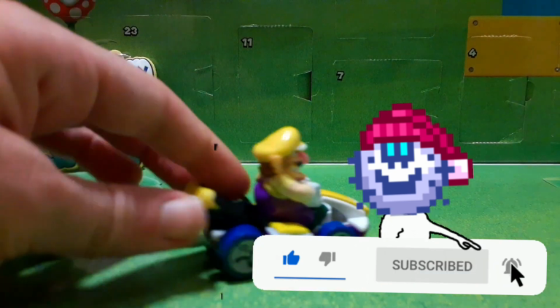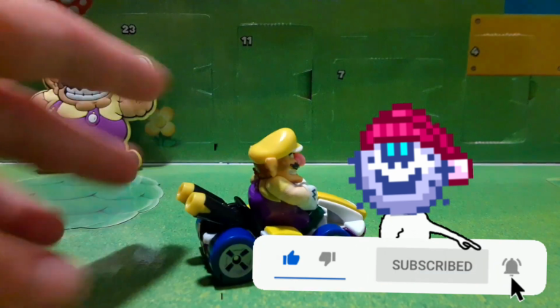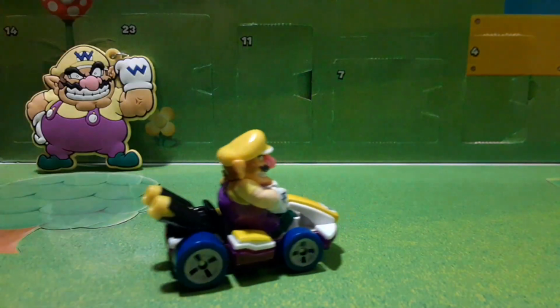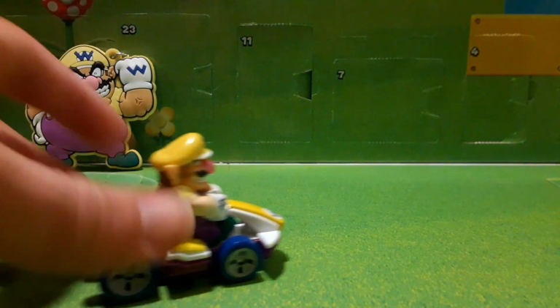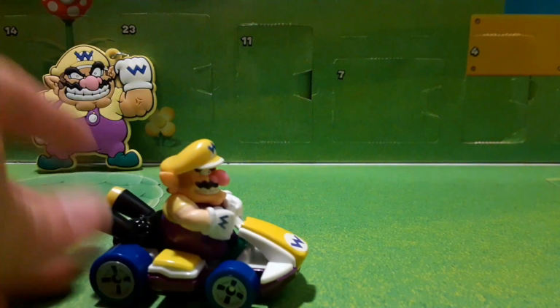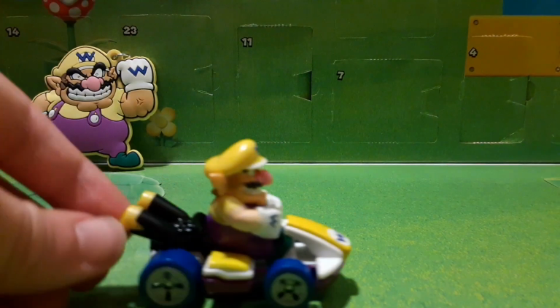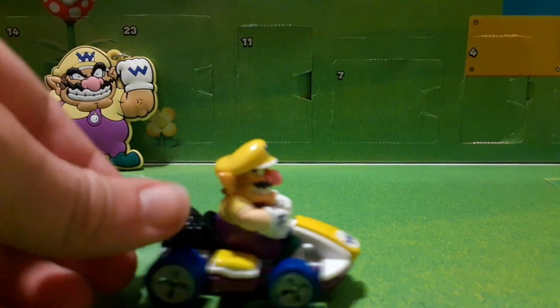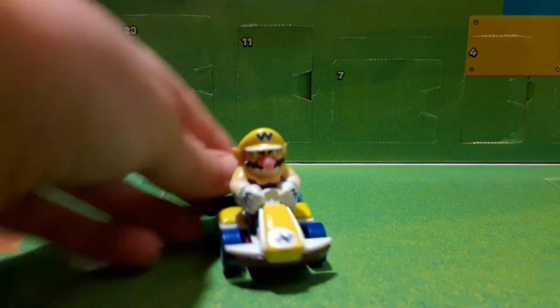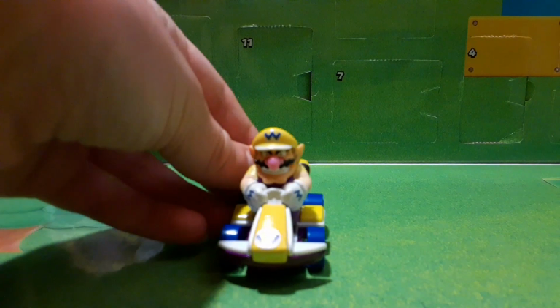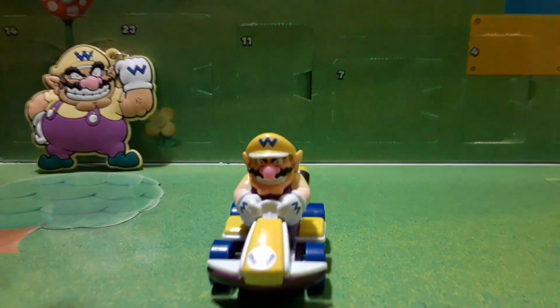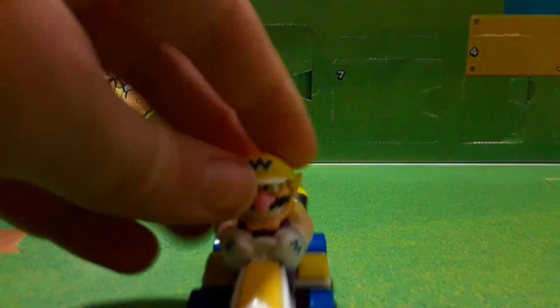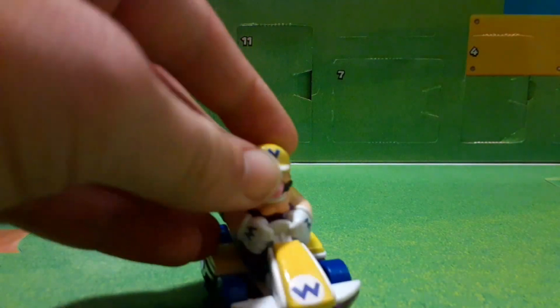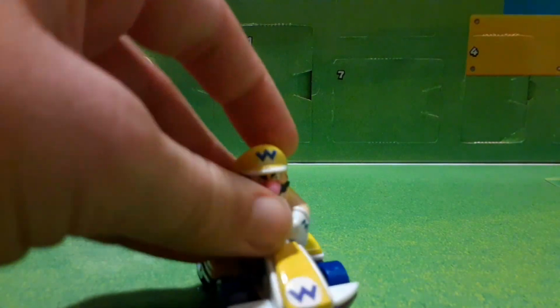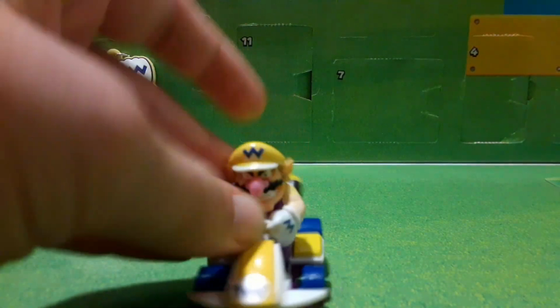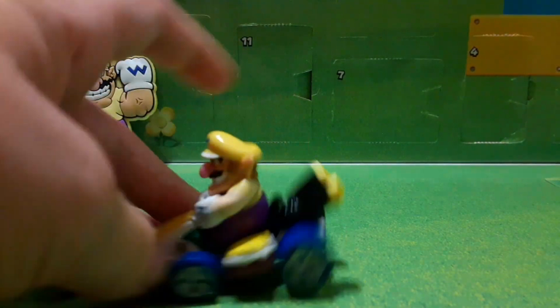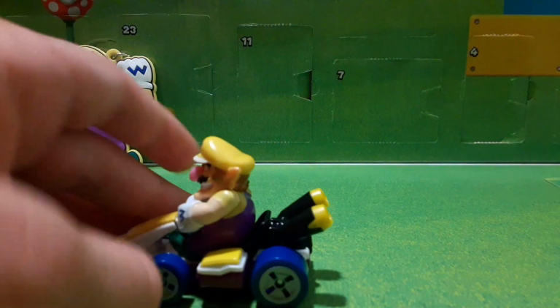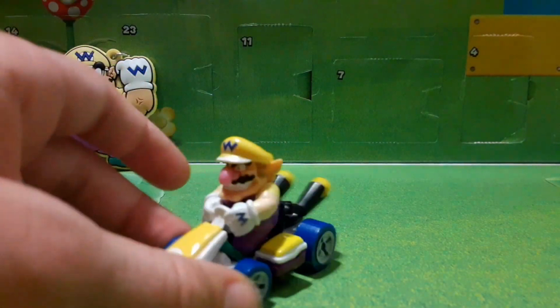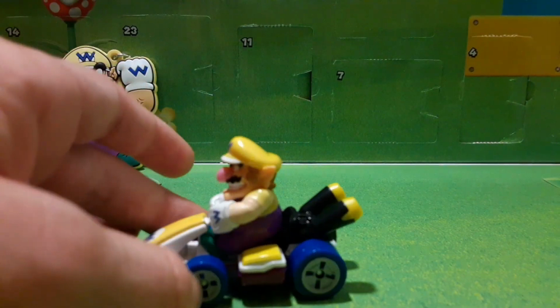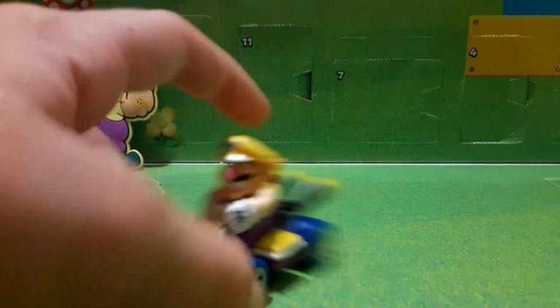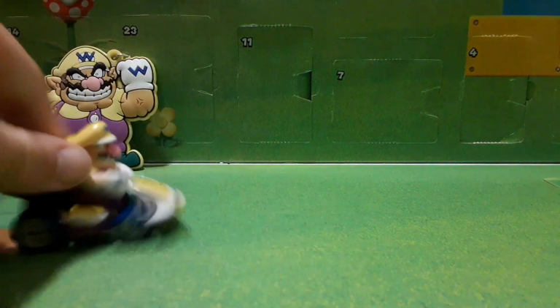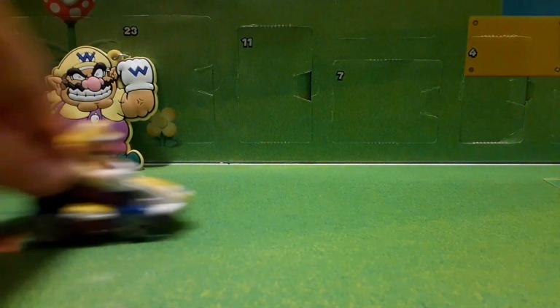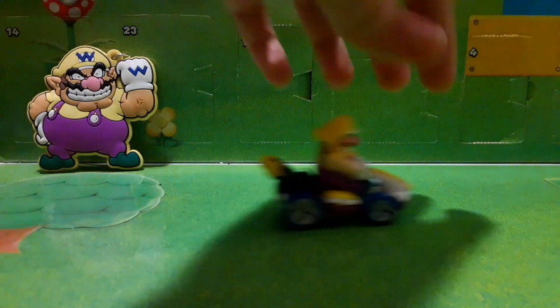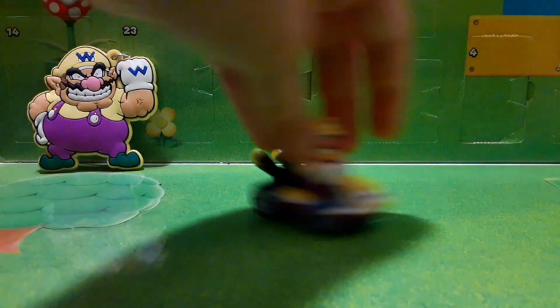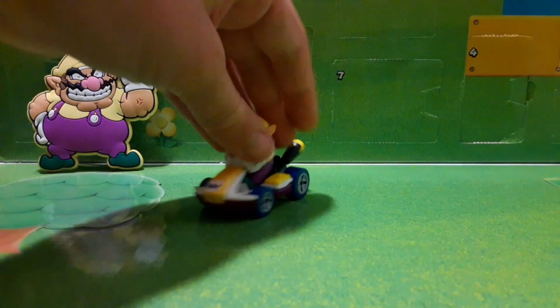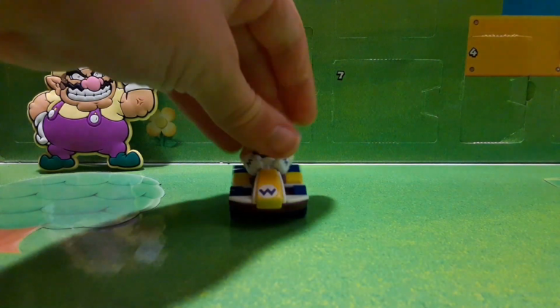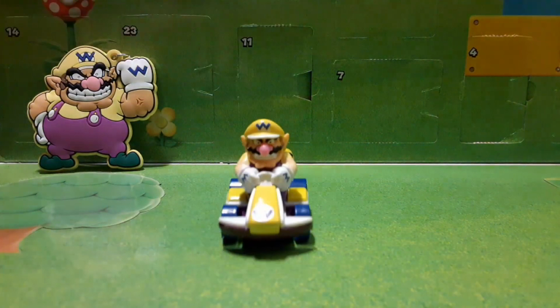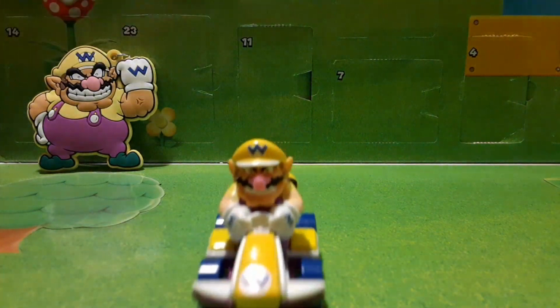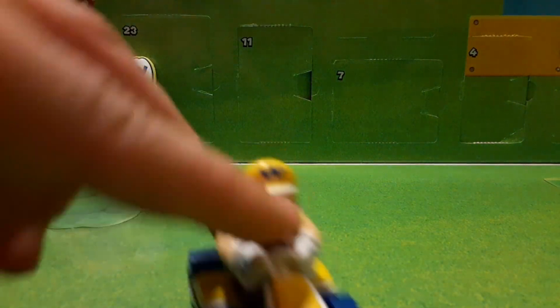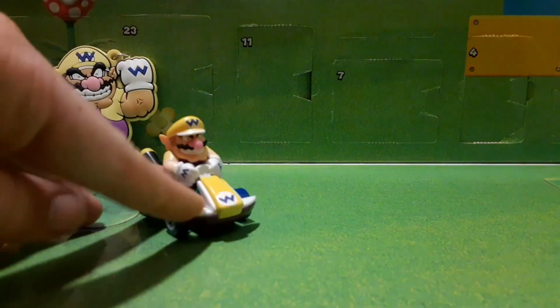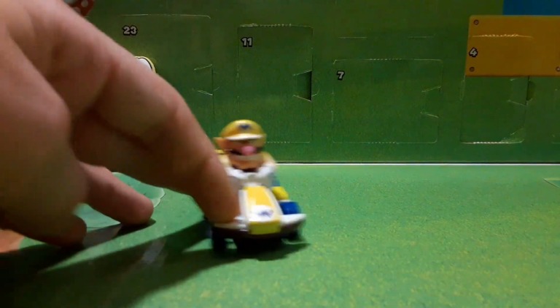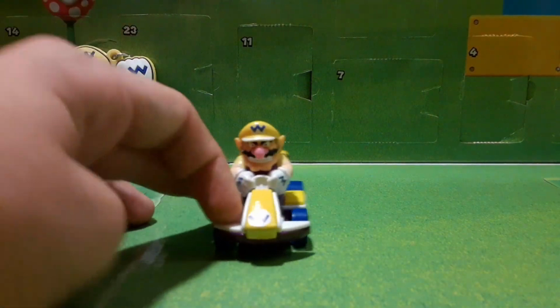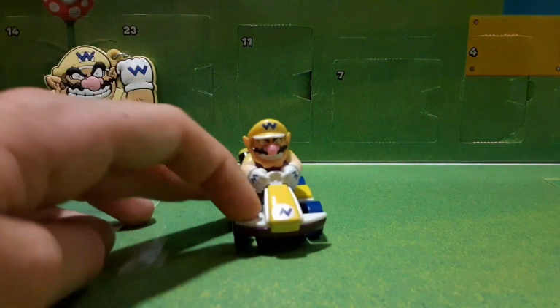Details for this figure: obviously nothing really moves — no articulation. Head does not move, arms do not move. It's just one piece on the Hot Wheels figure, and it rolls. Rolls really well, pretty fast. It just rolls downhill if I do not put a hand on it.